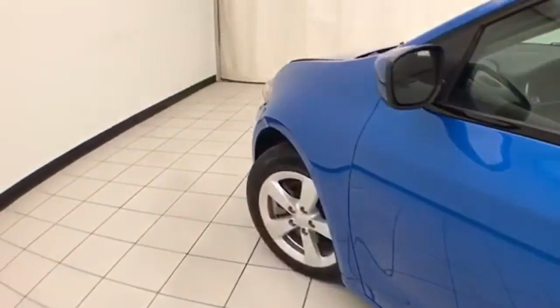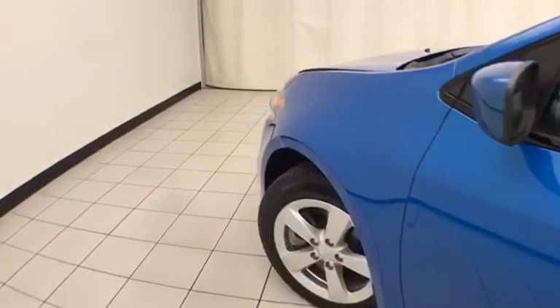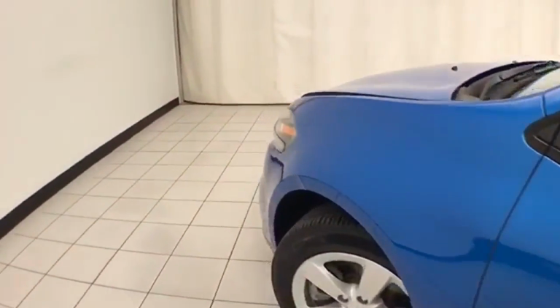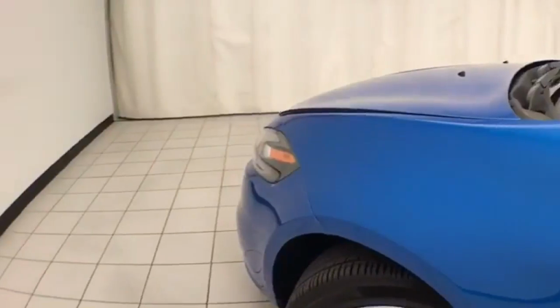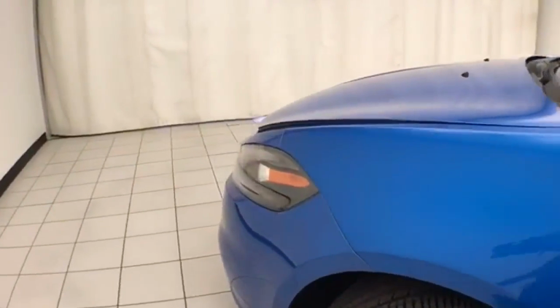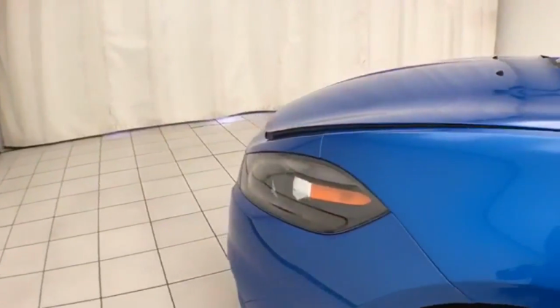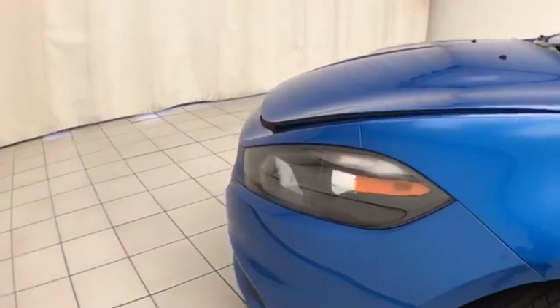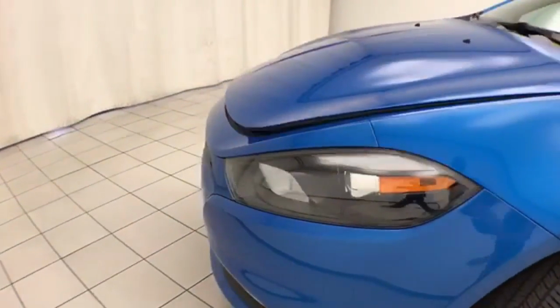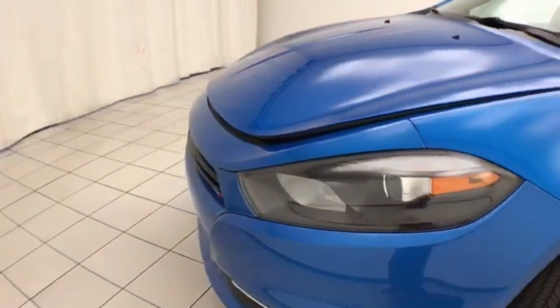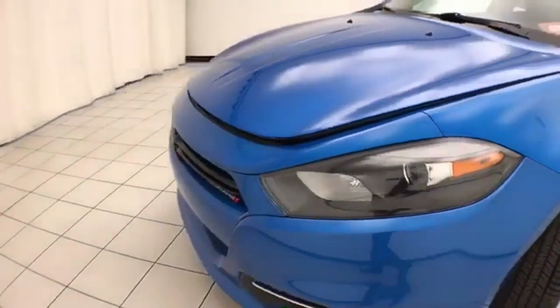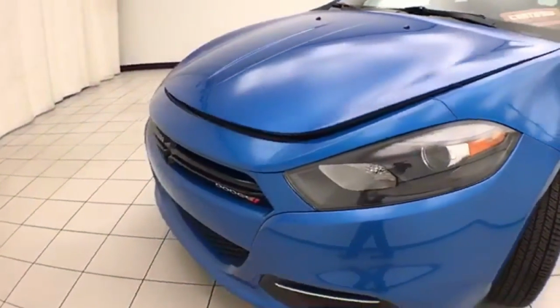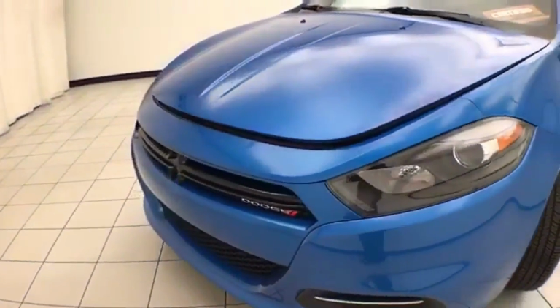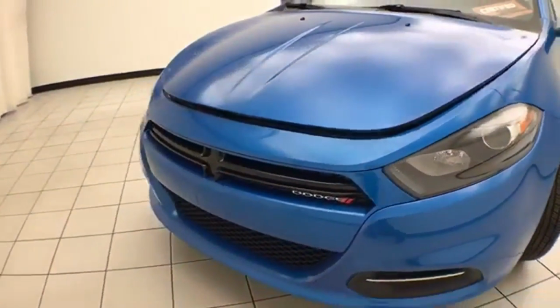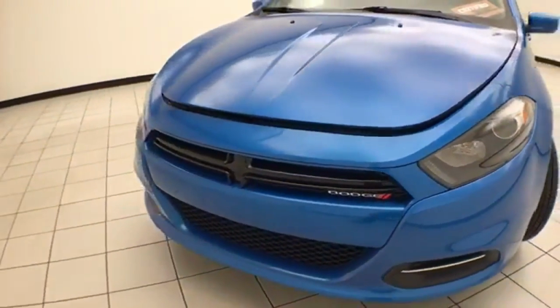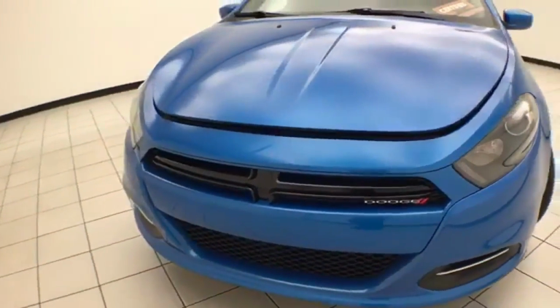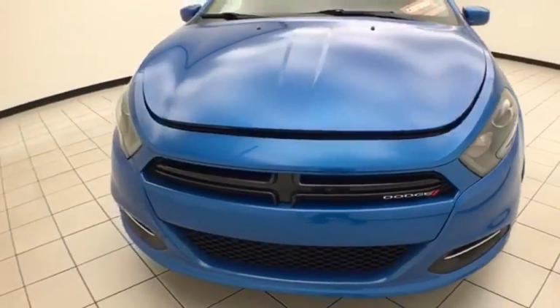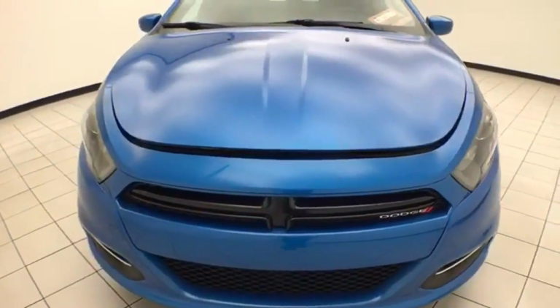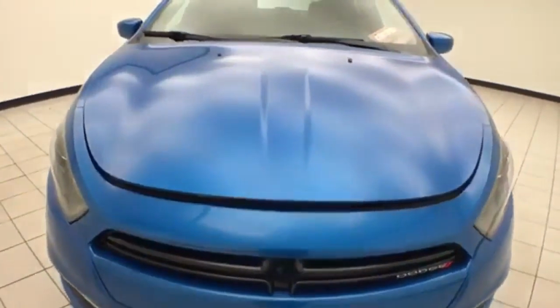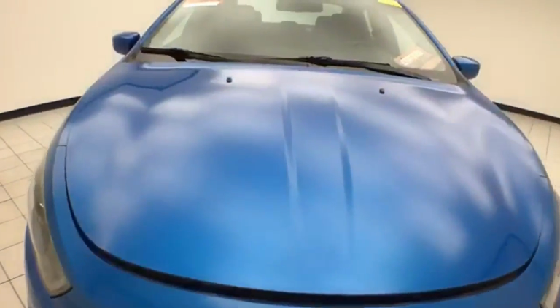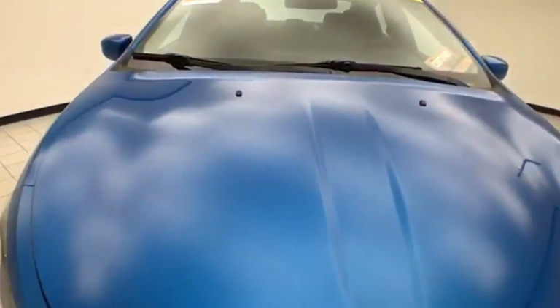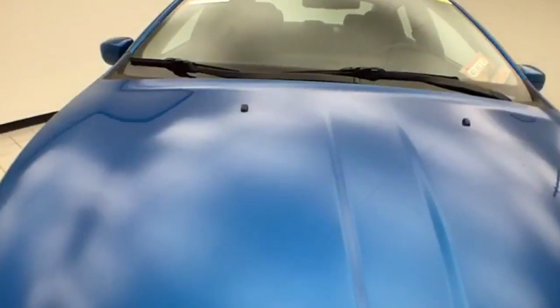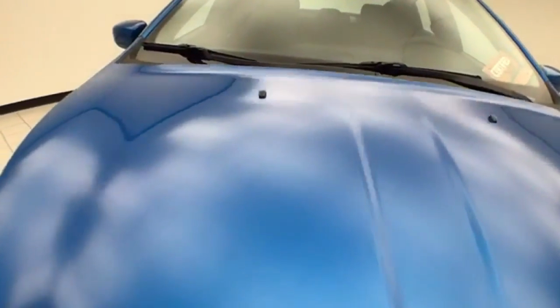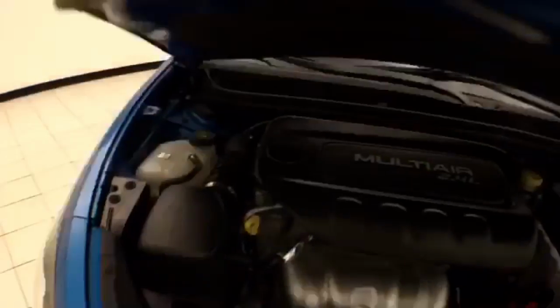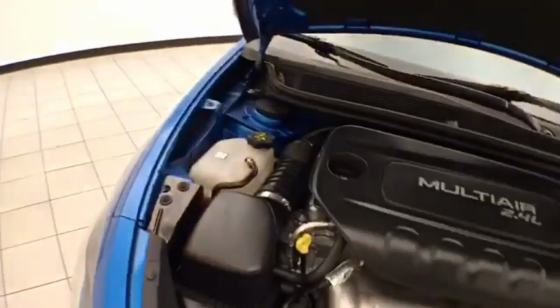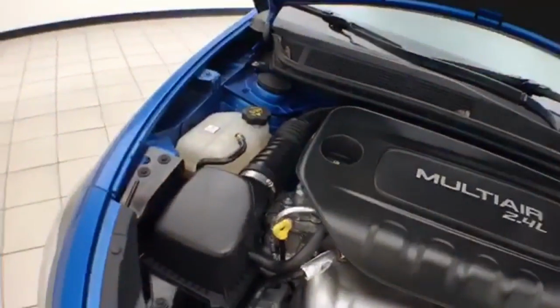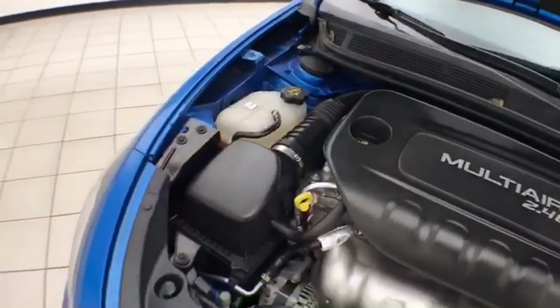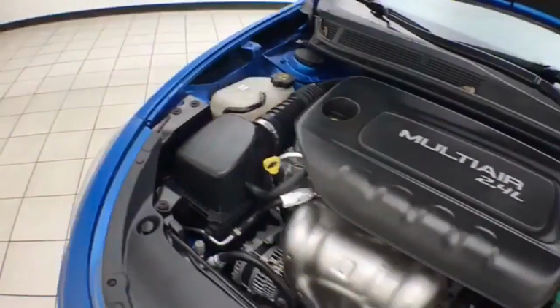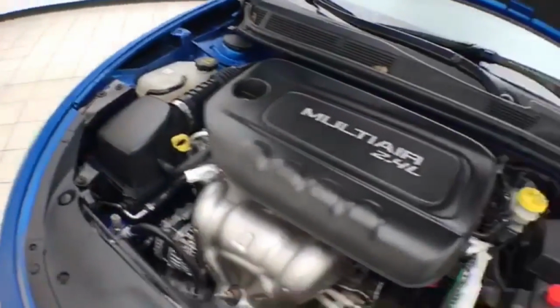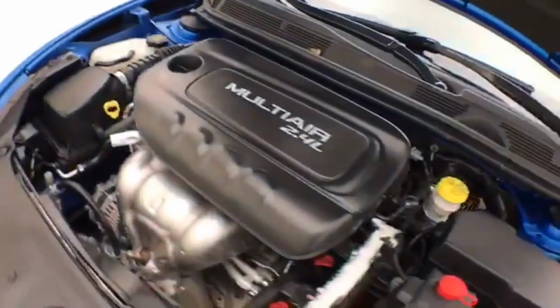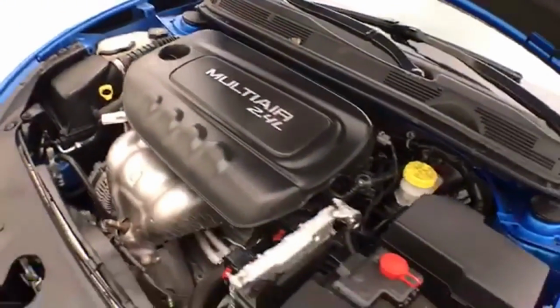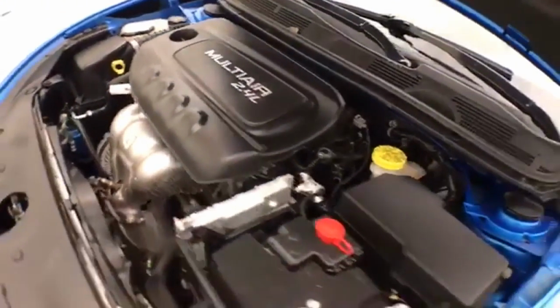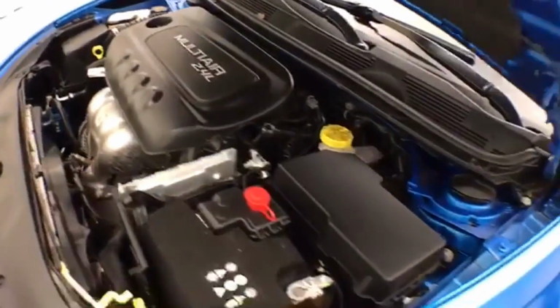Under the hood, this Dart has a 2.4-liter four-cylinder engine with 184 horsepower, and it's just as clean under the hood as the rest of the car.